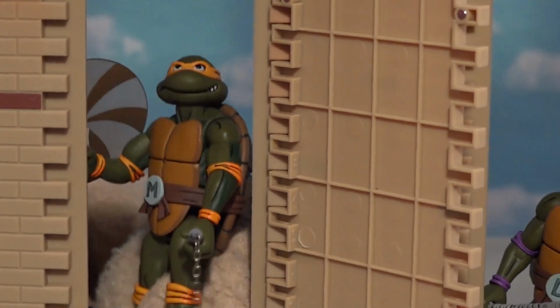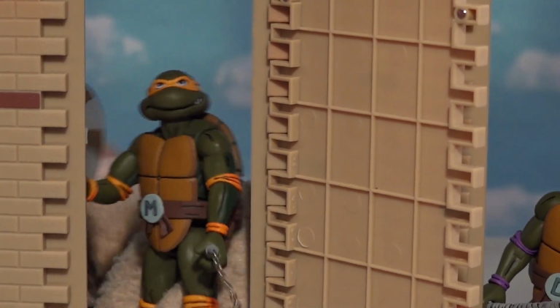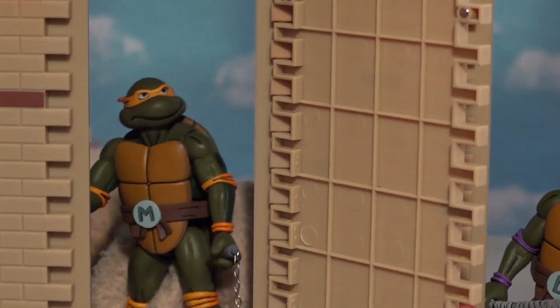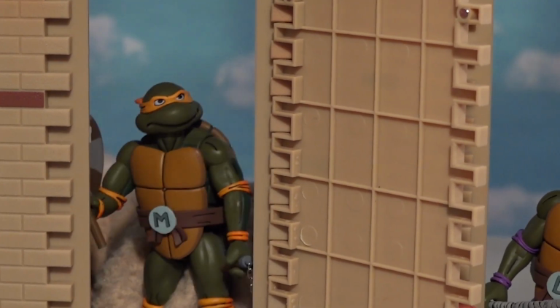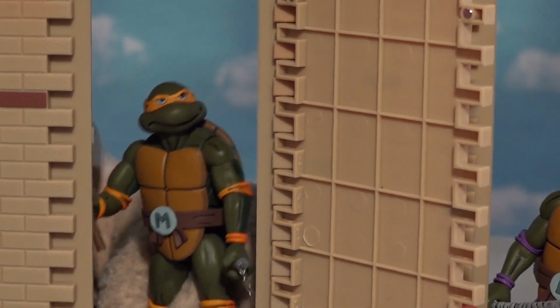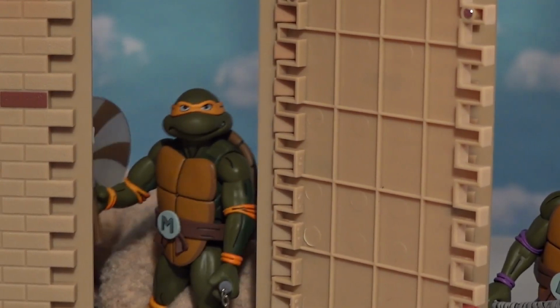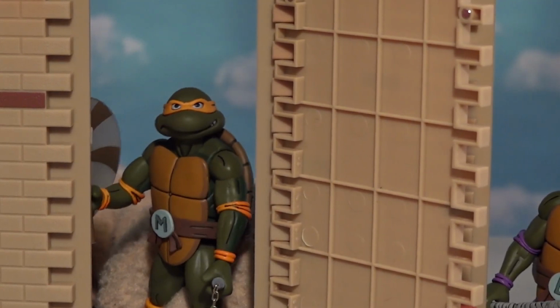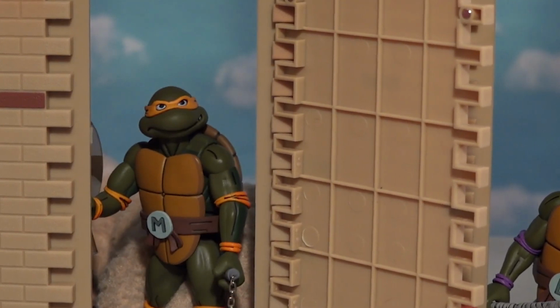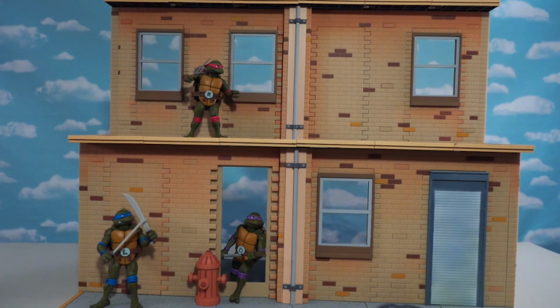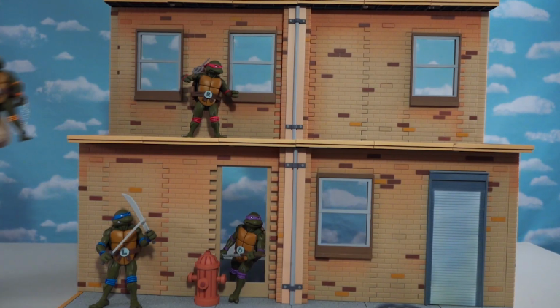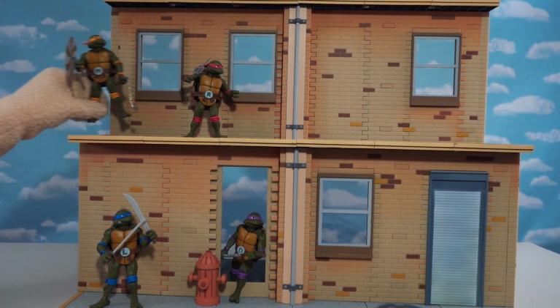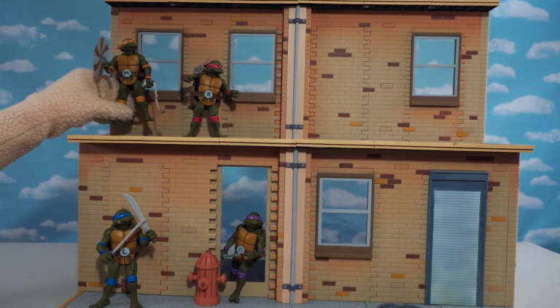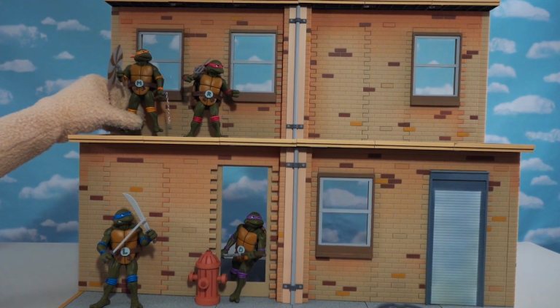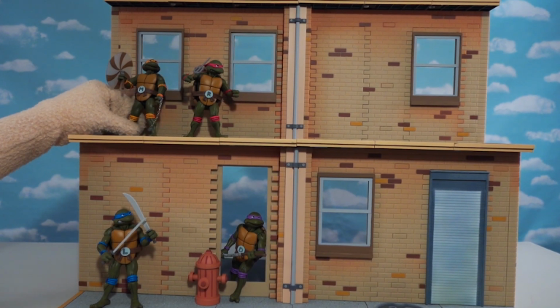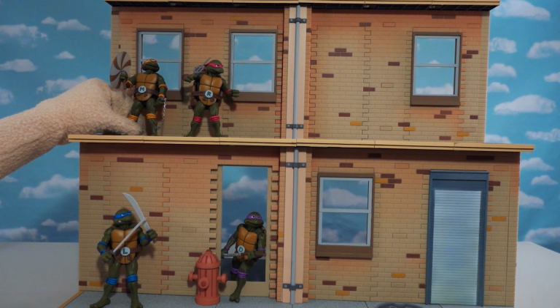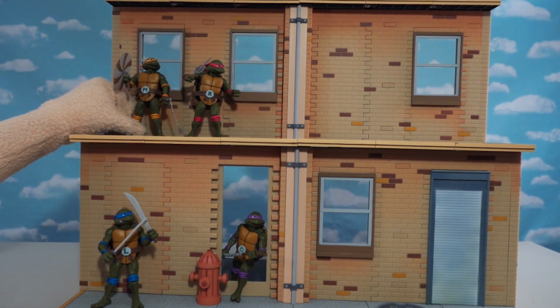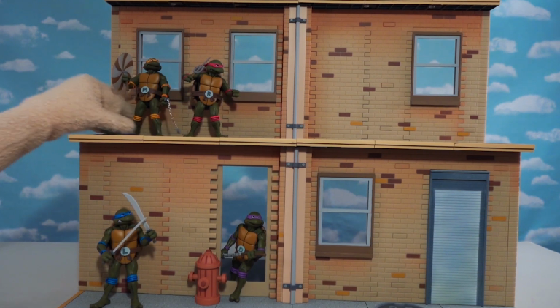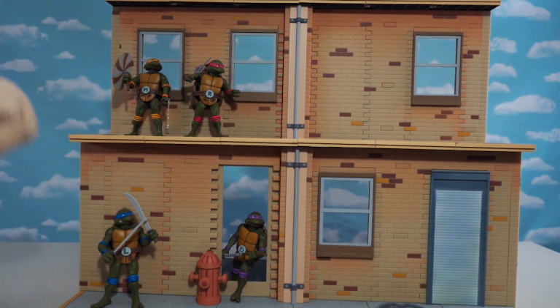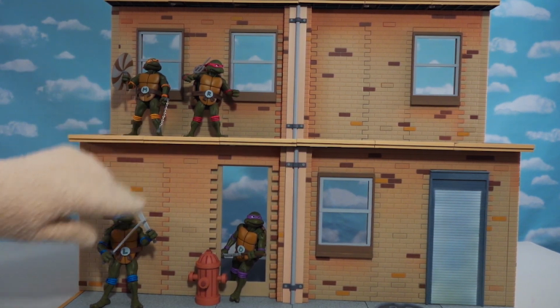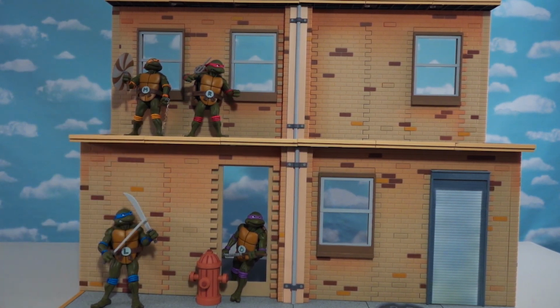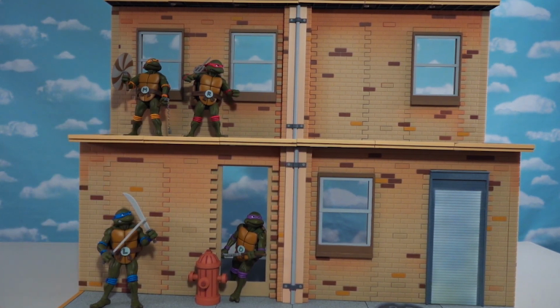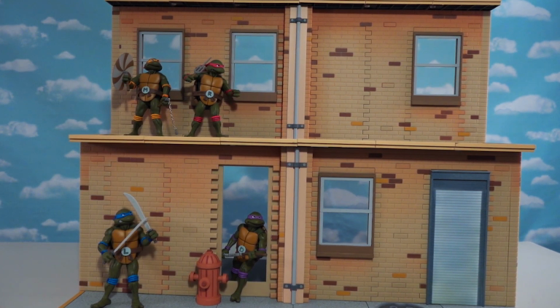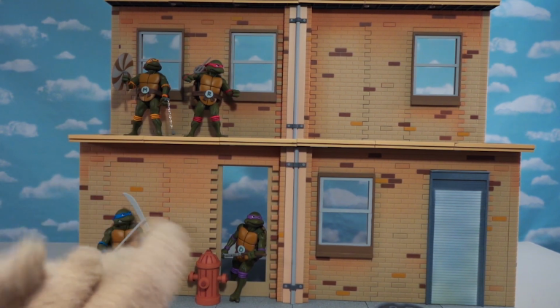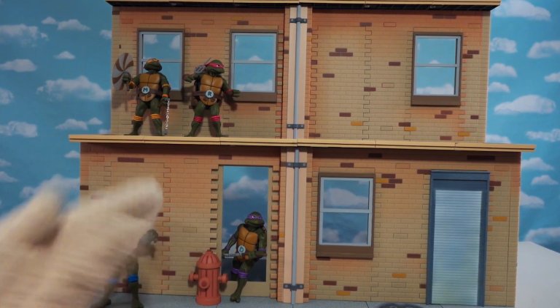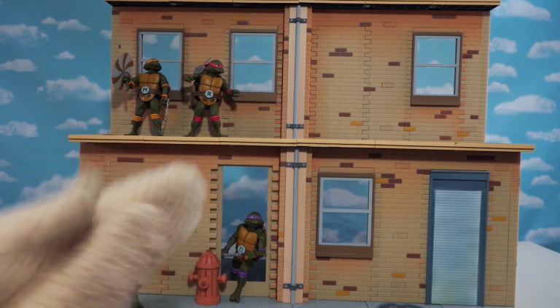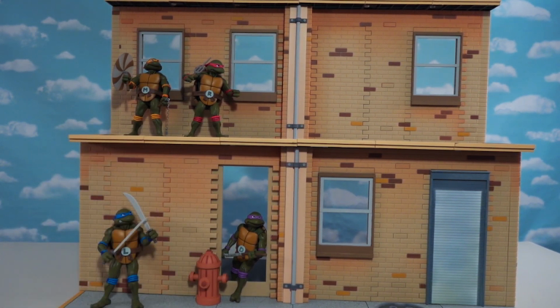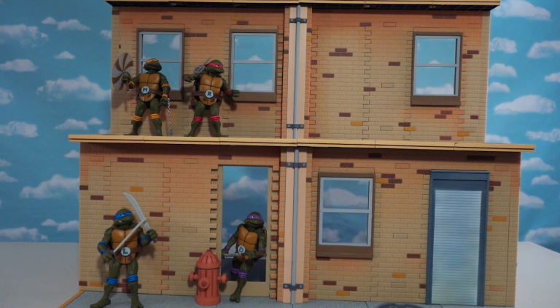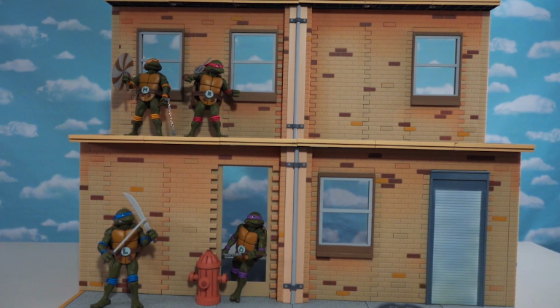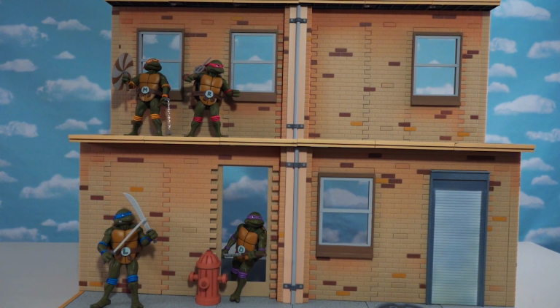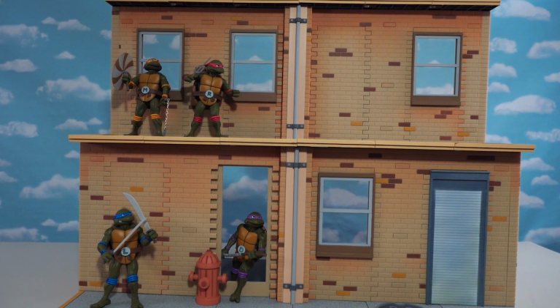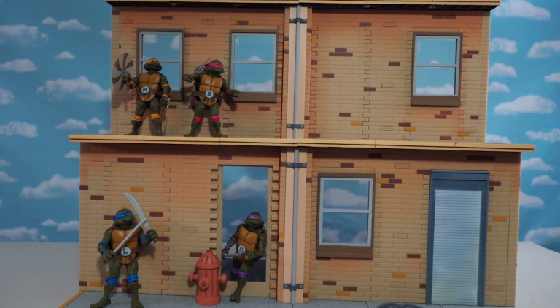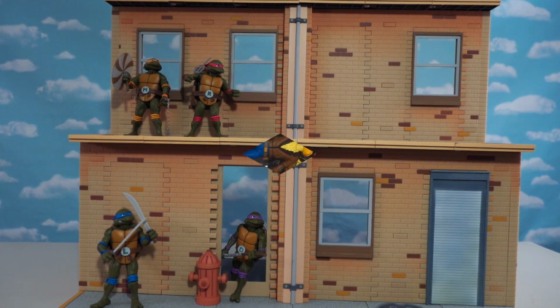Michelangelo is busting out of here! Alright, so since we have such an awesome playset, we're gonna need some figures here! And thank goodness we've got all the new ones!